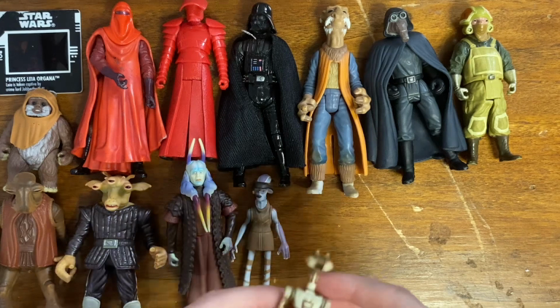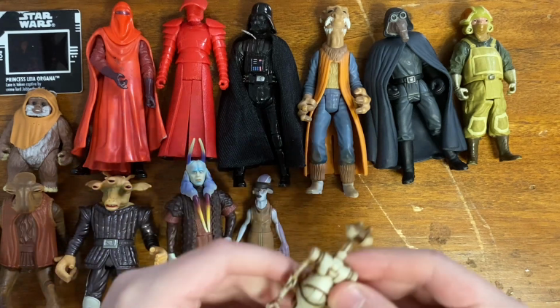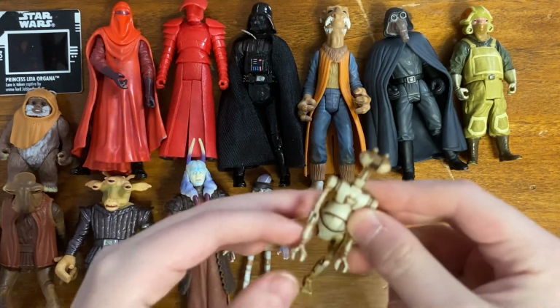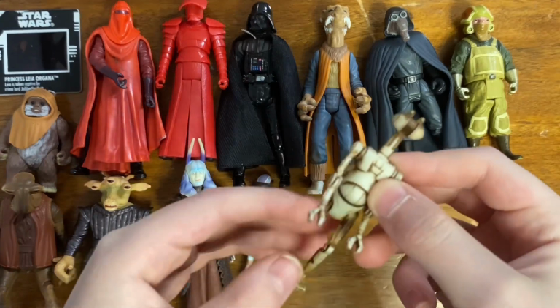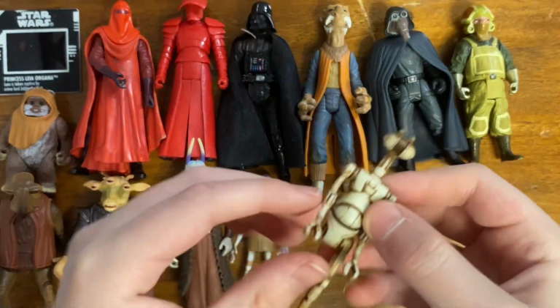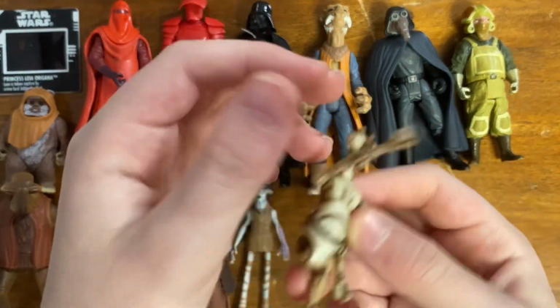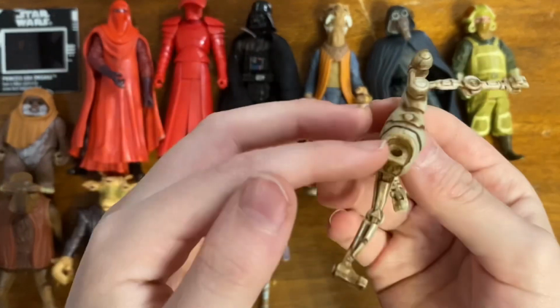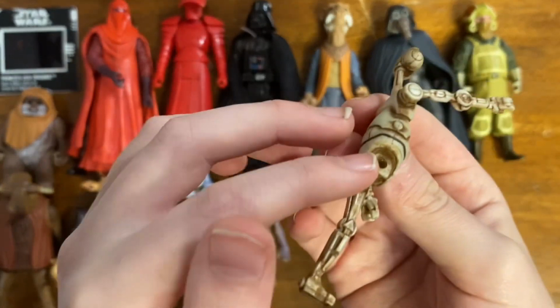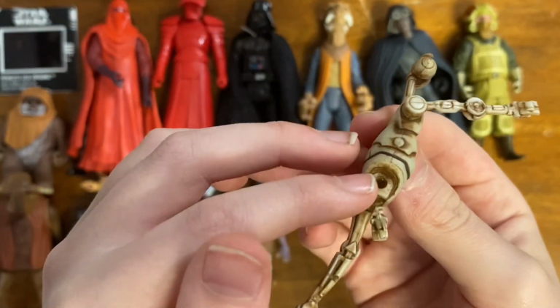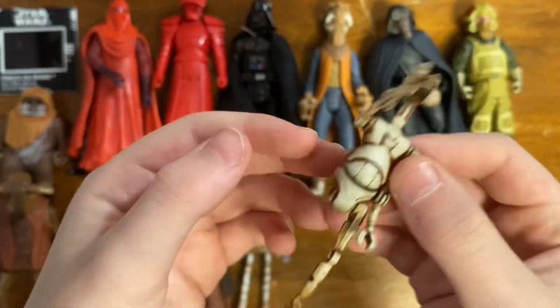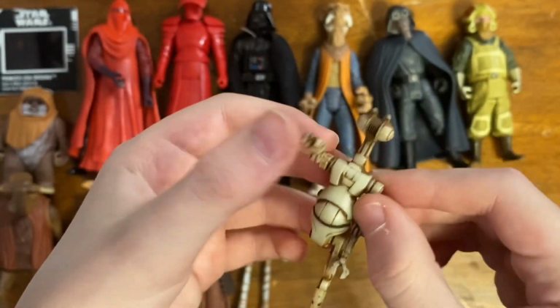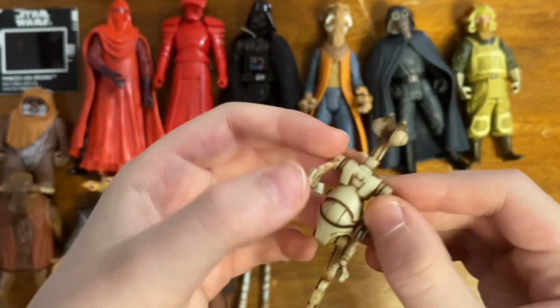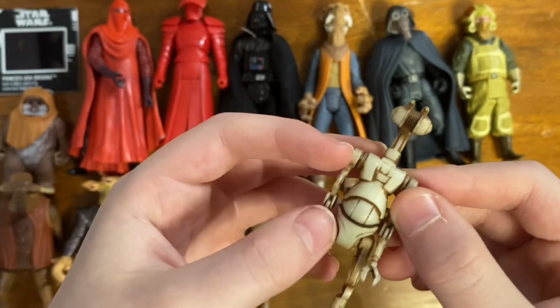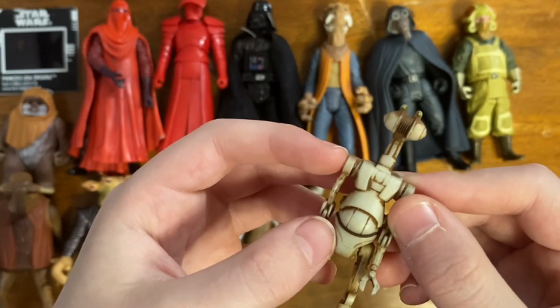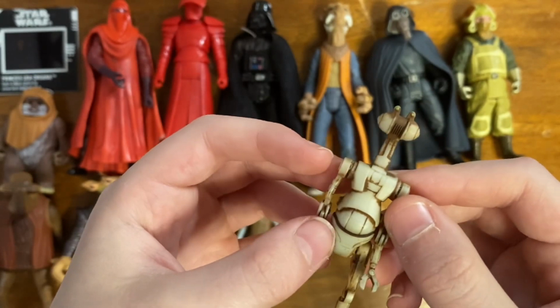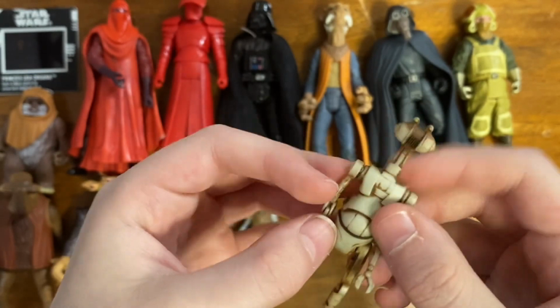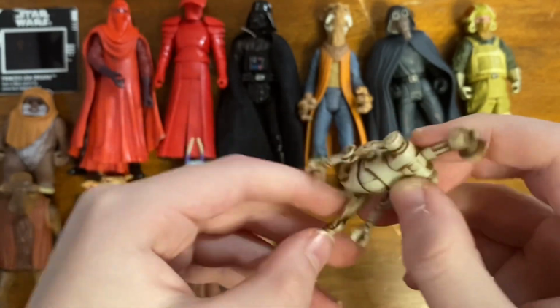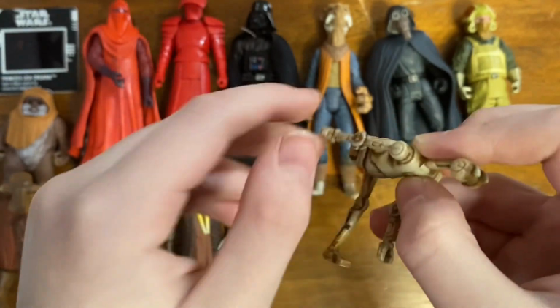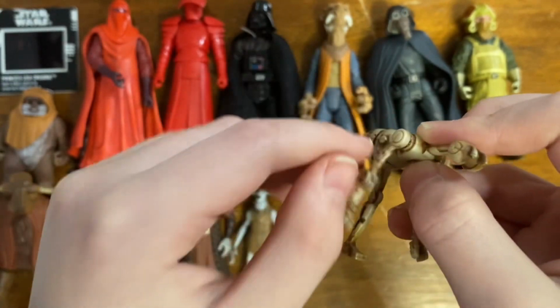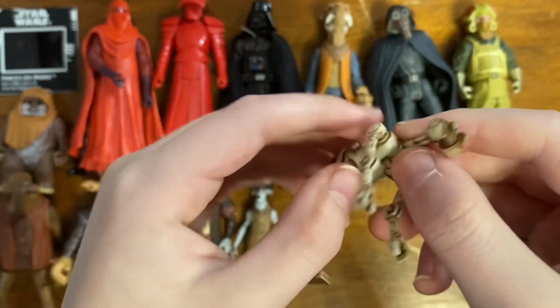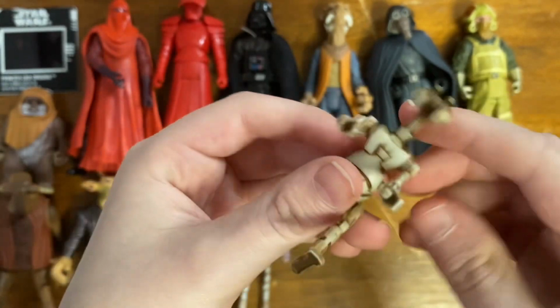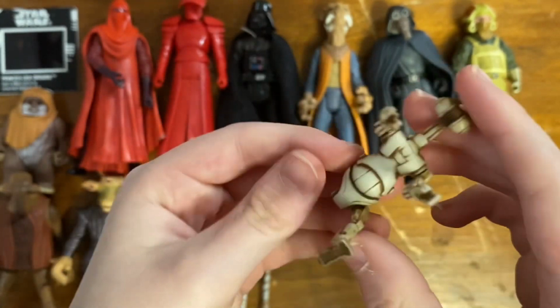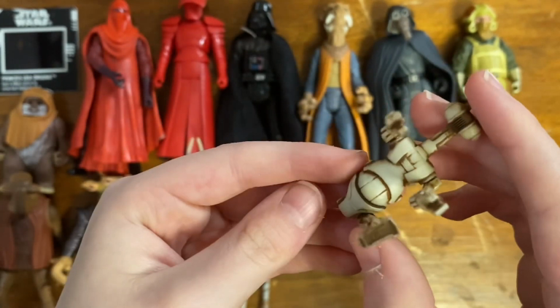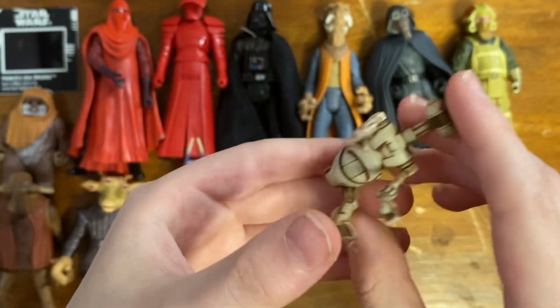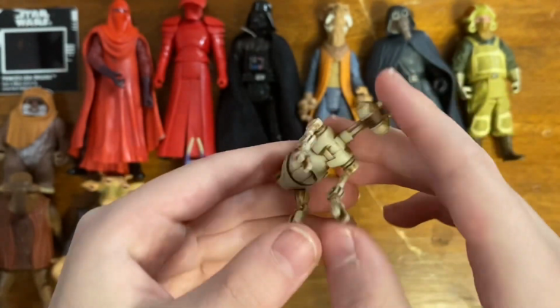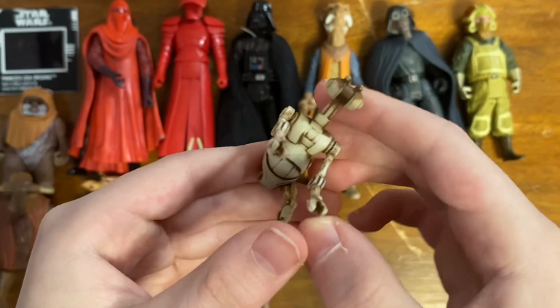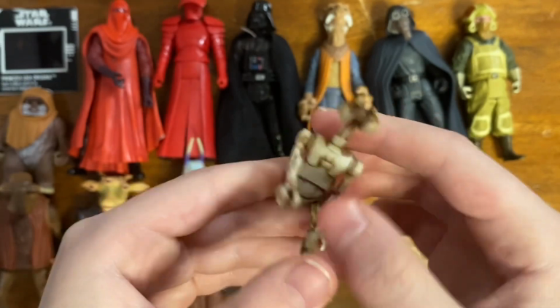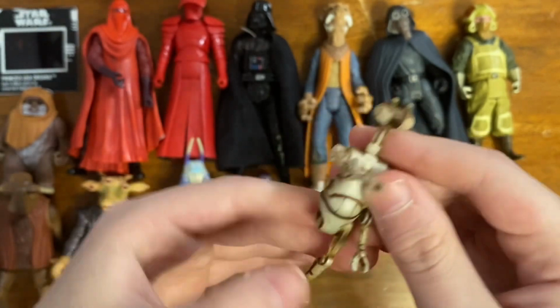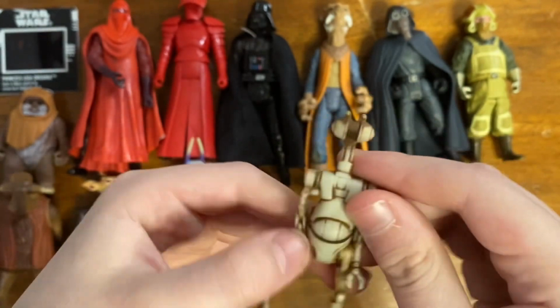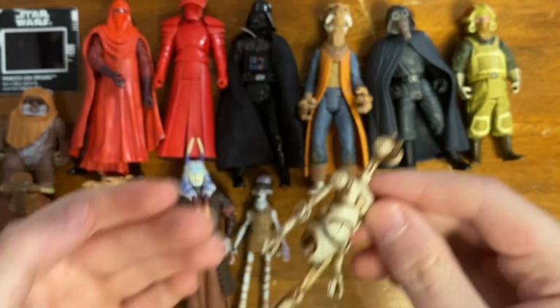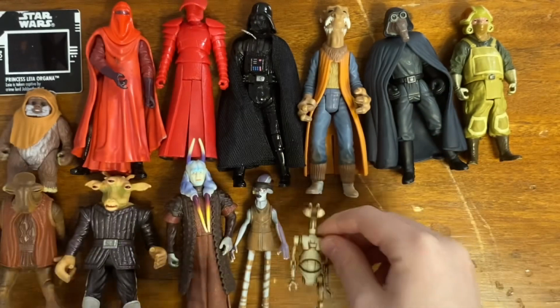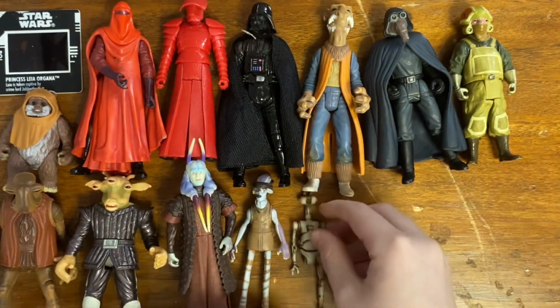And then the Otoga 222 pit droid — without a leg. Maybe in a display you could just have him as a broken version of the droid.